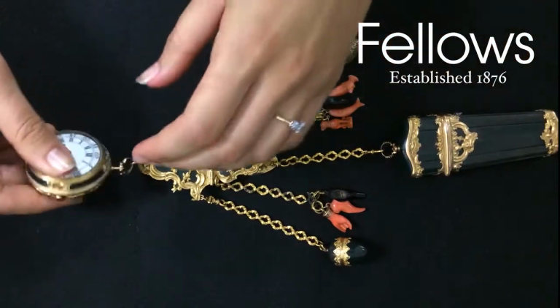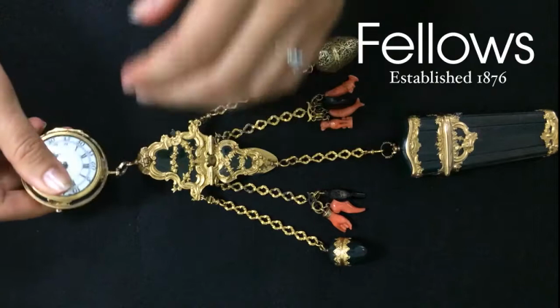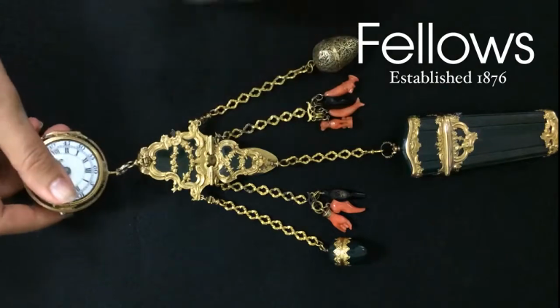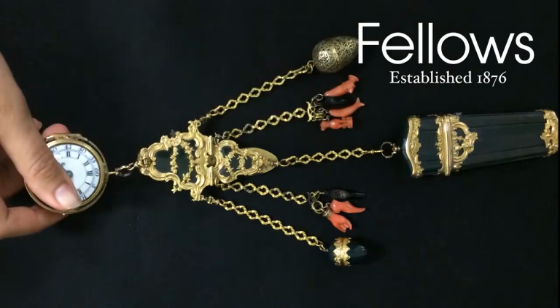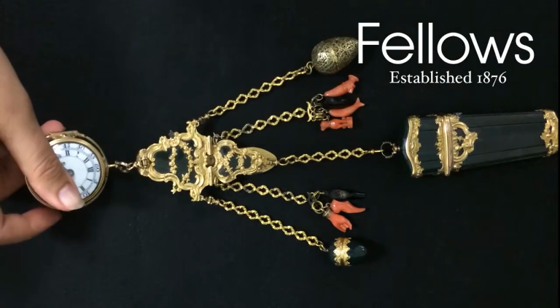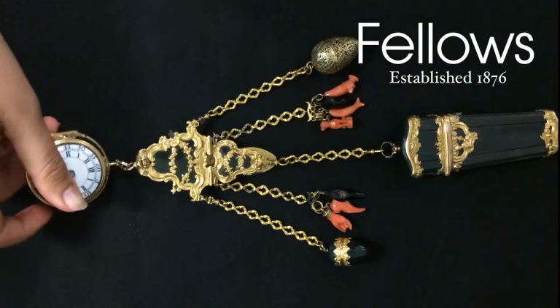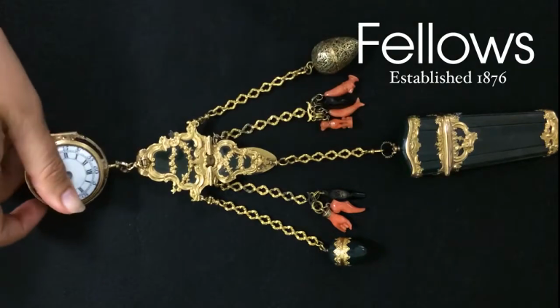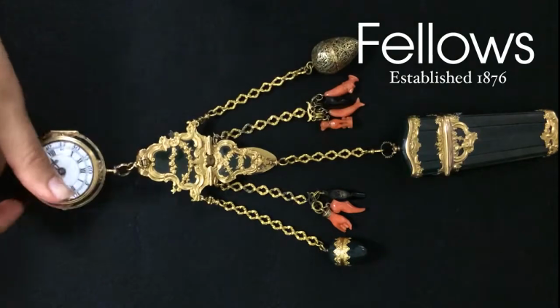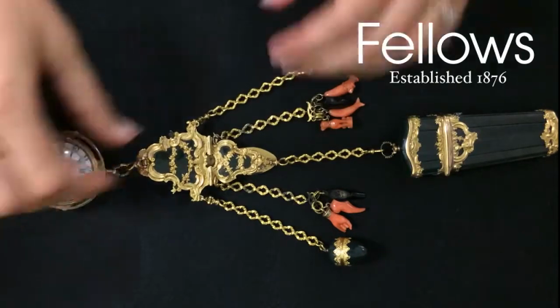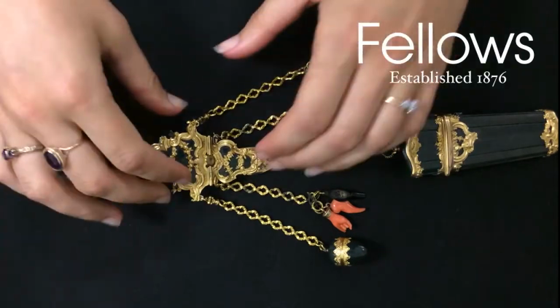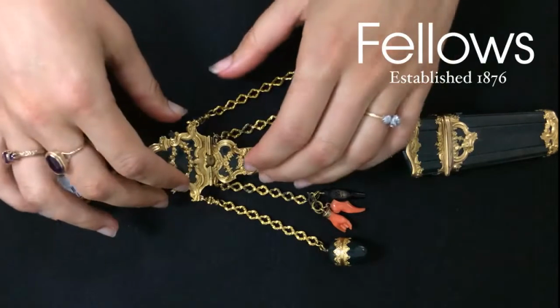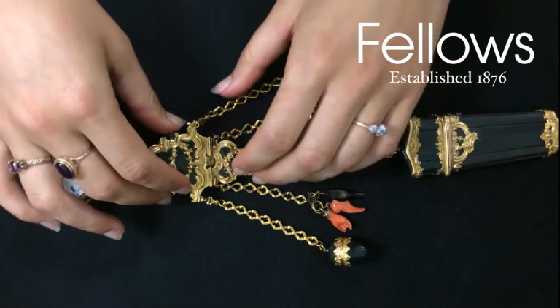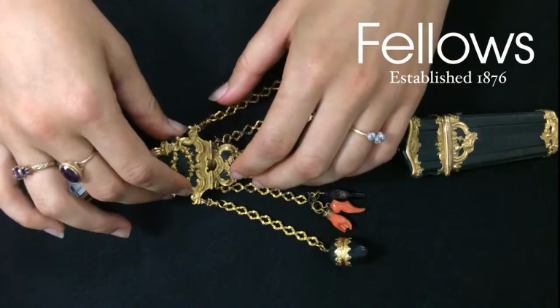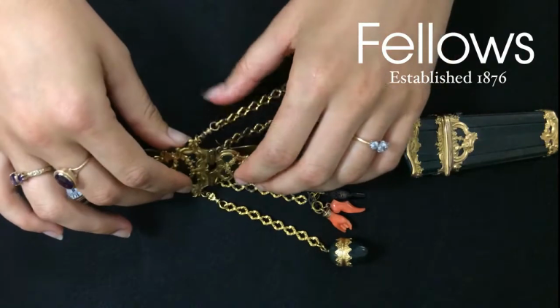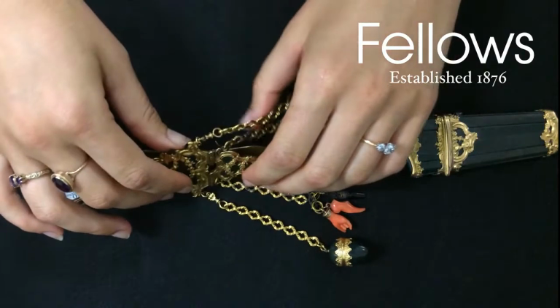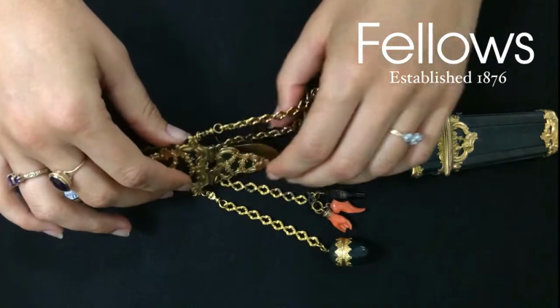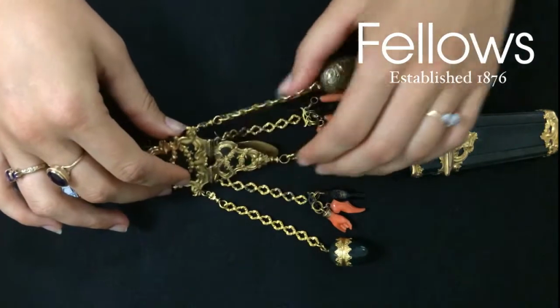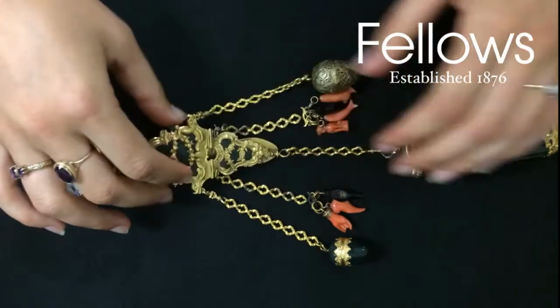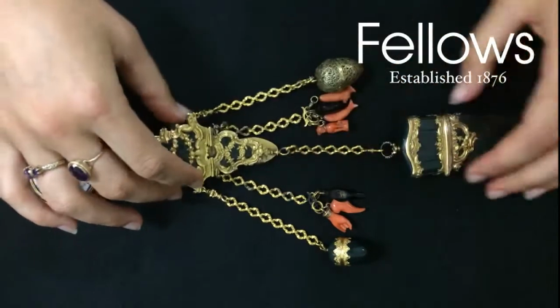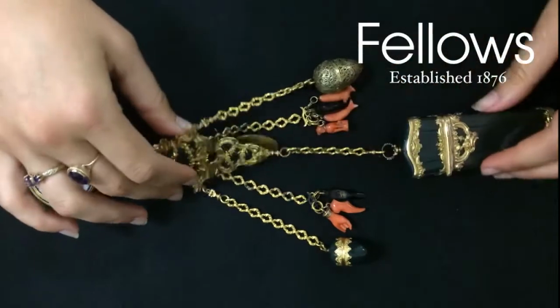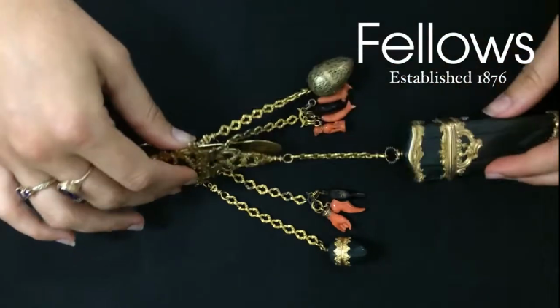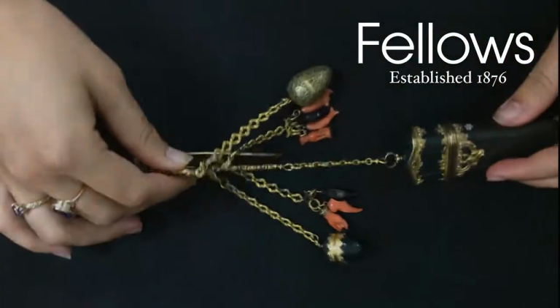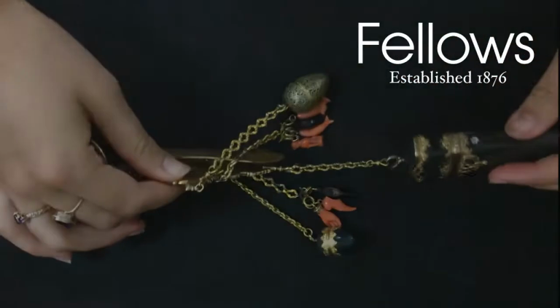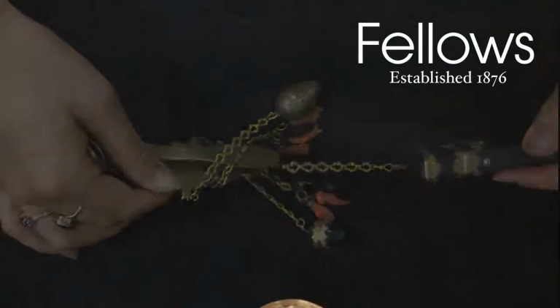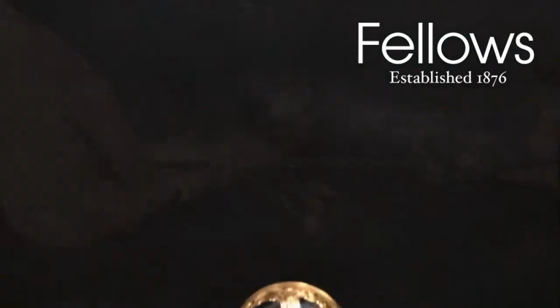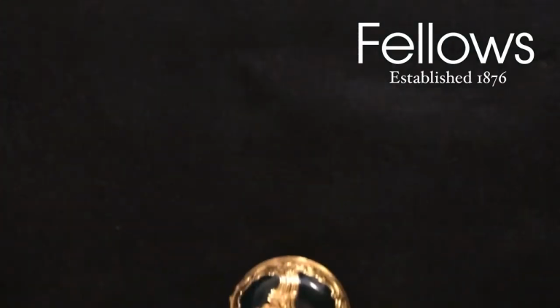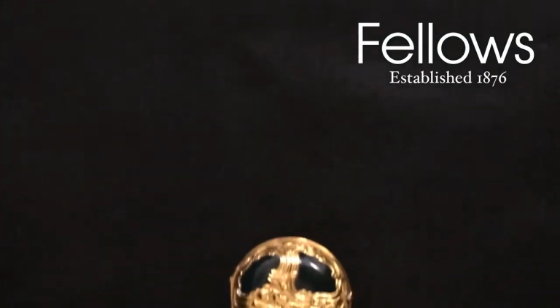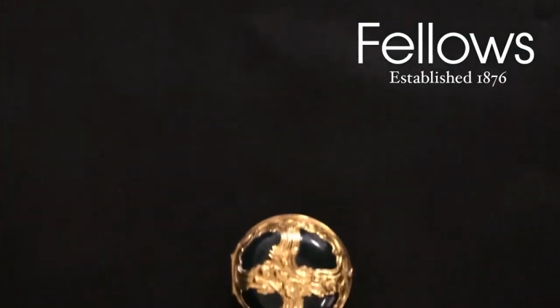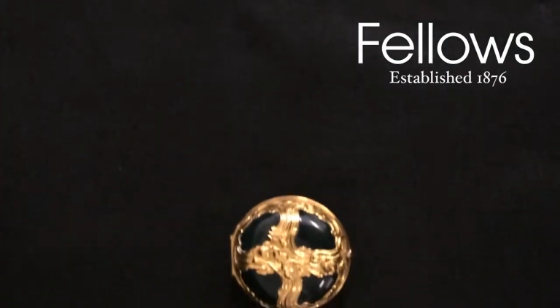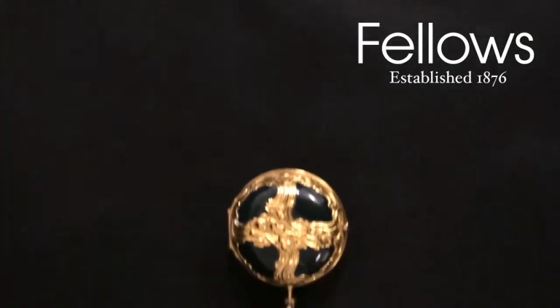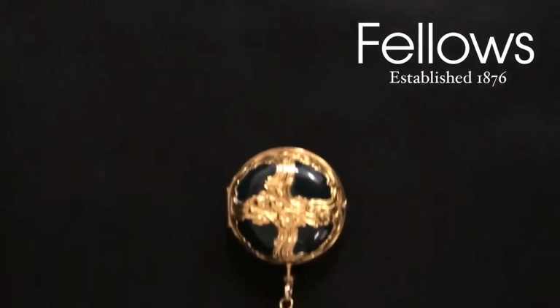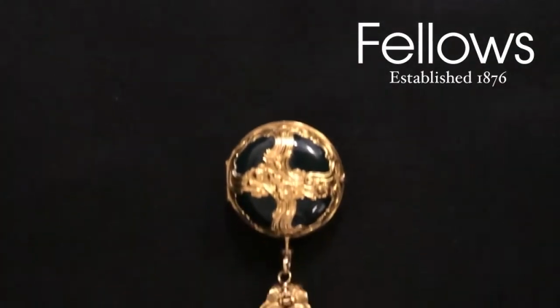The watch has a signed full plate fusée and chain movement, verge escapement and pierced balance cock, signed R. Oliver.